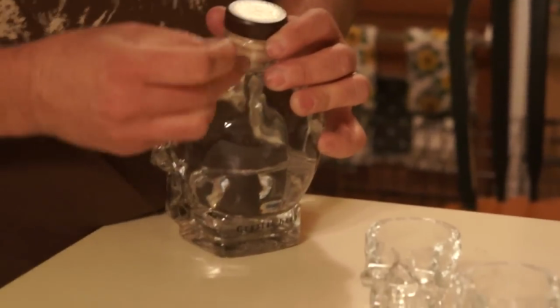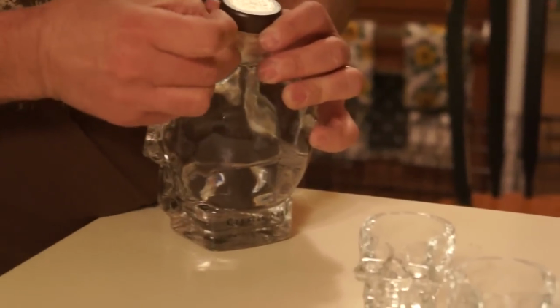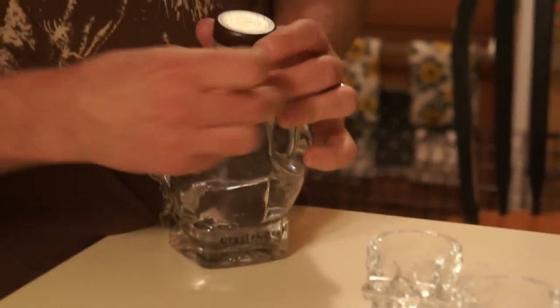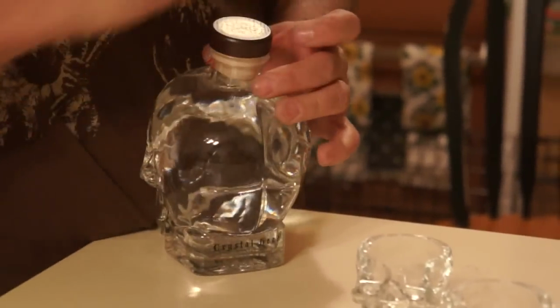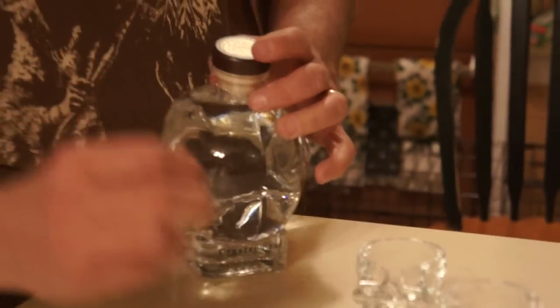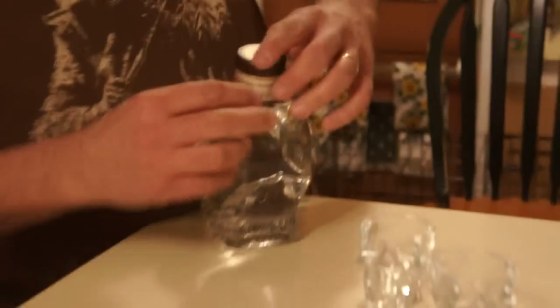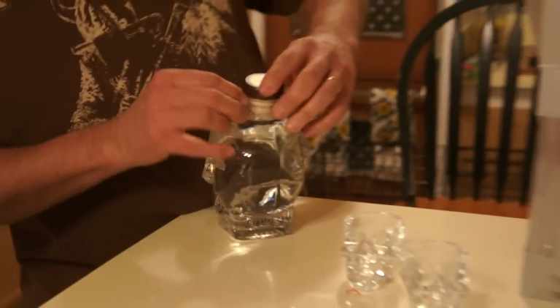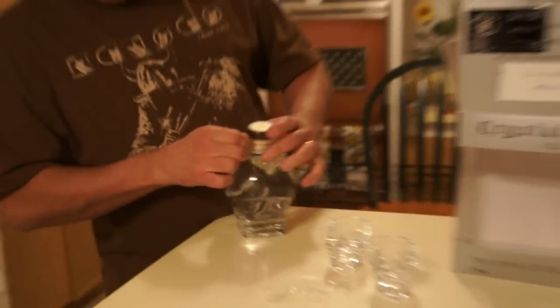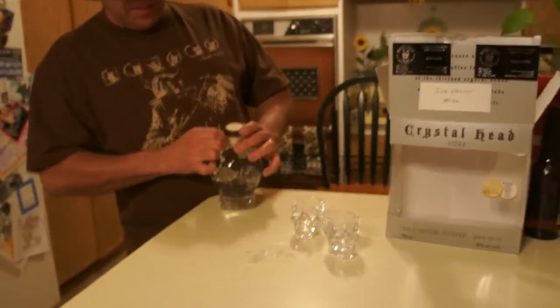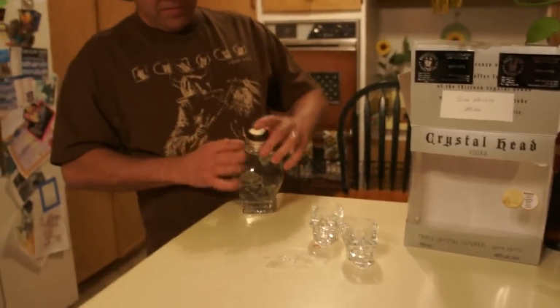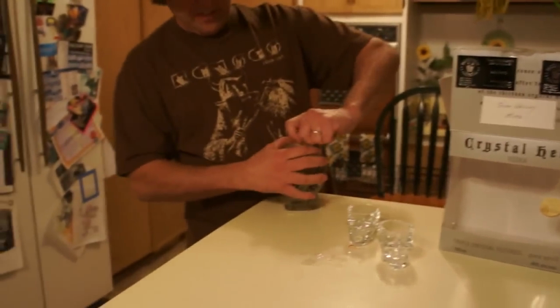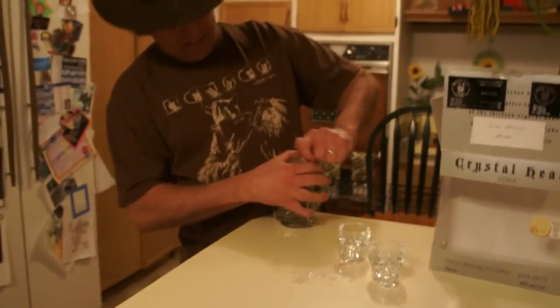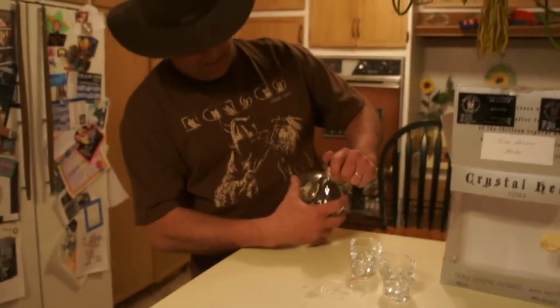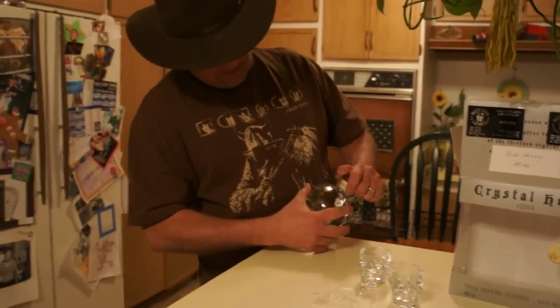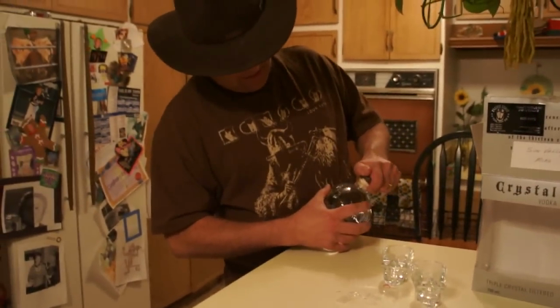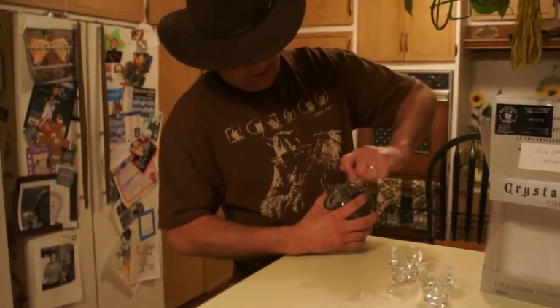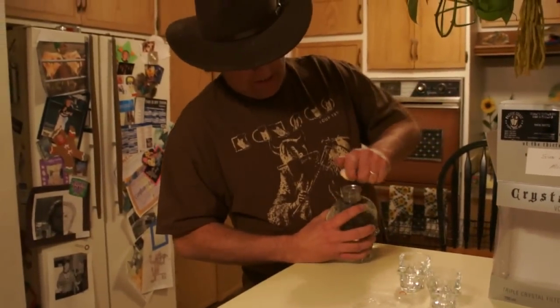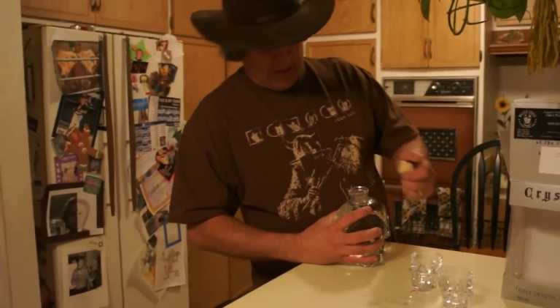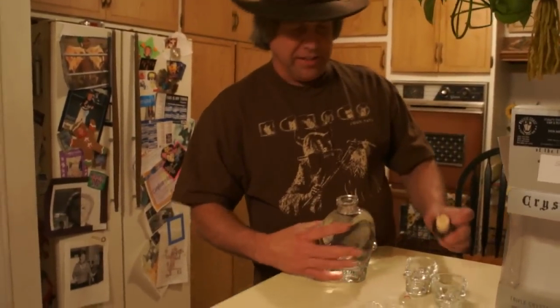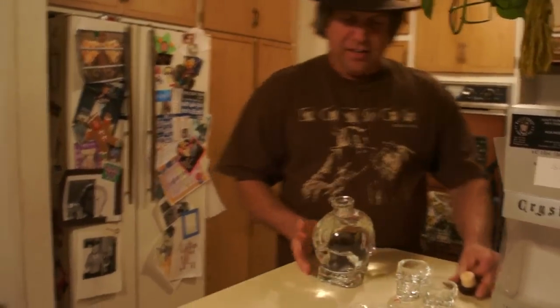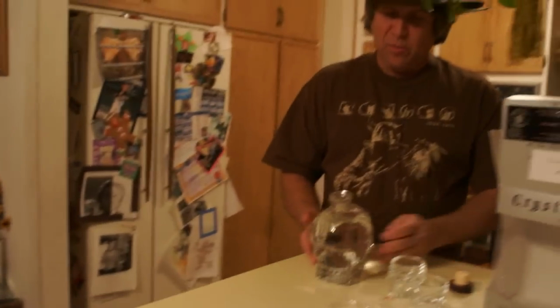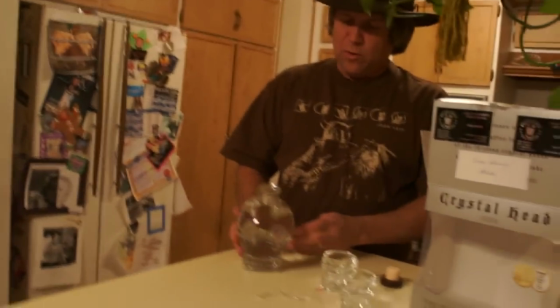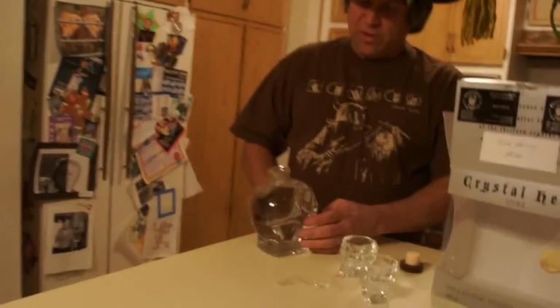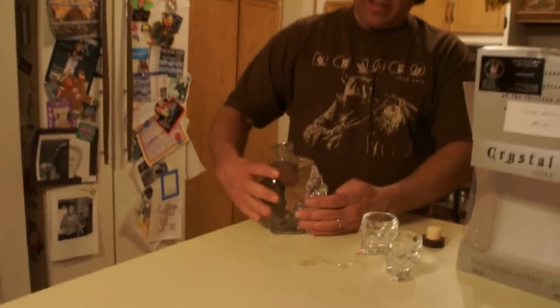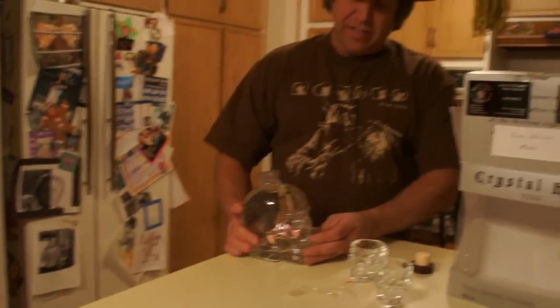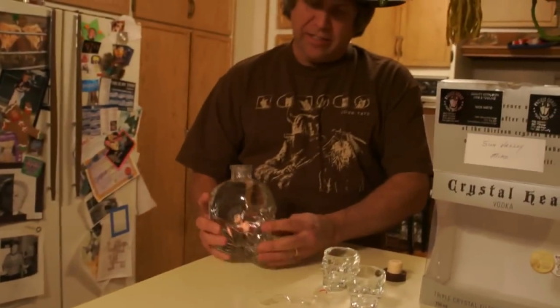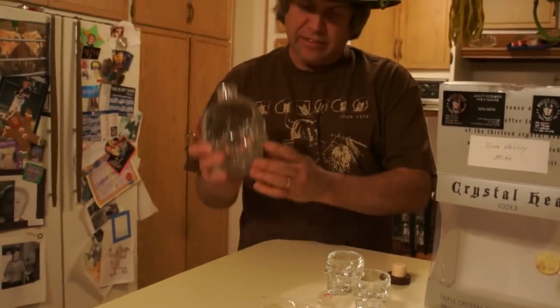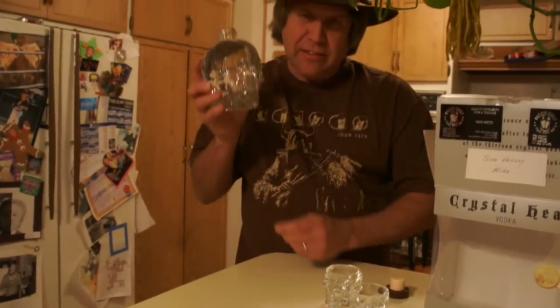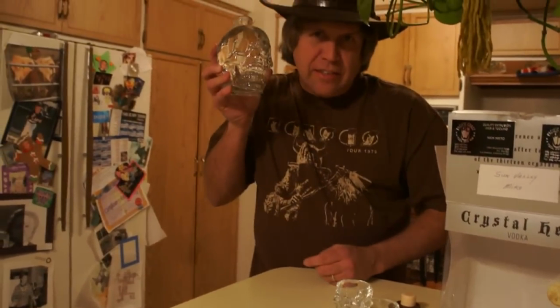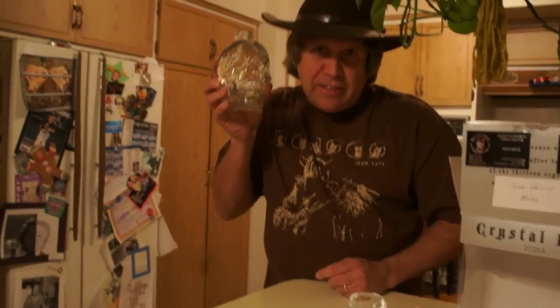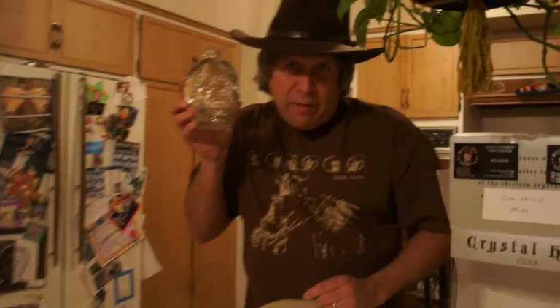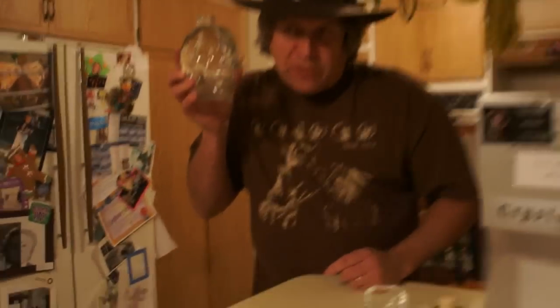Get that plastic off. Look at that — woohoo! I'm thirsty.